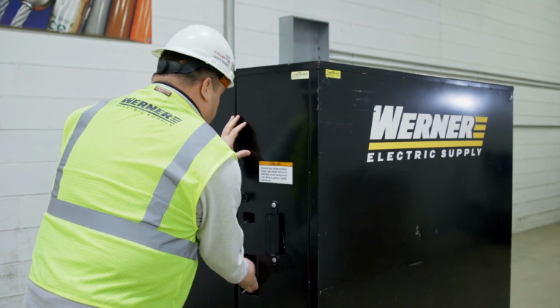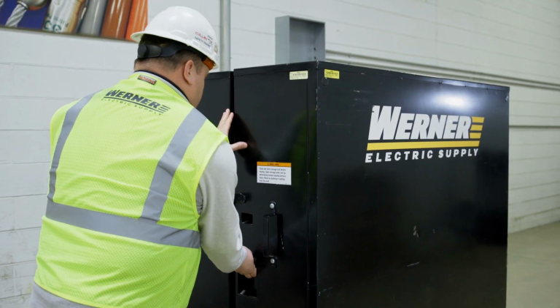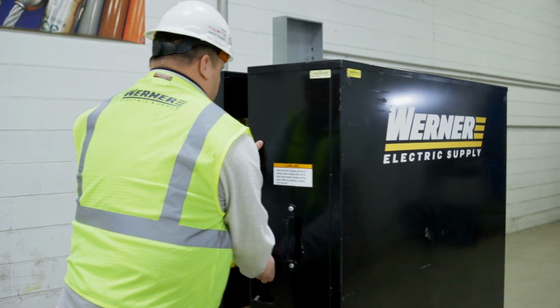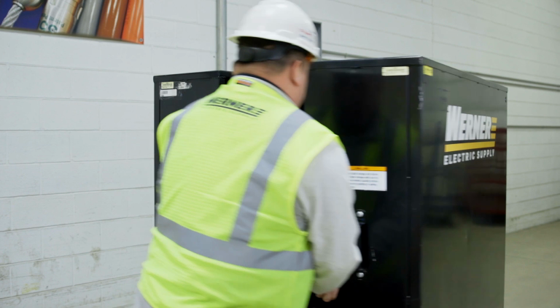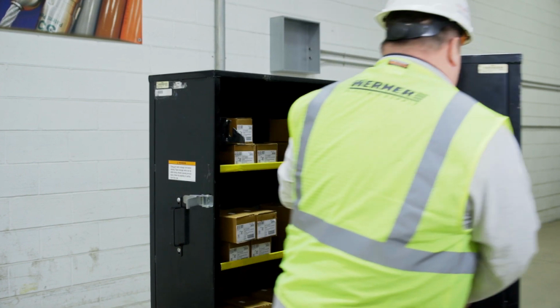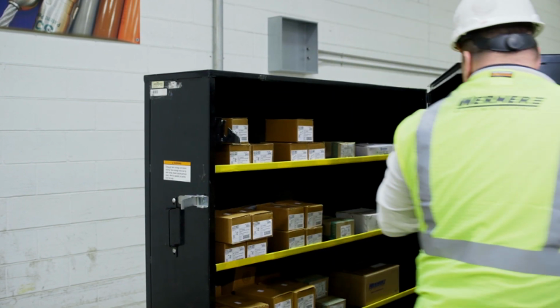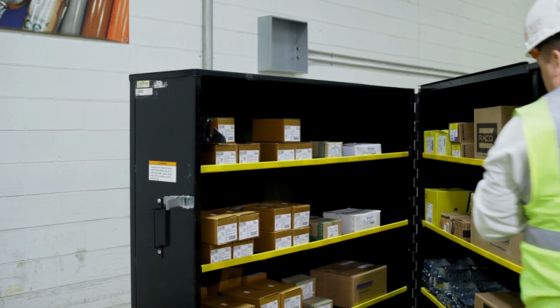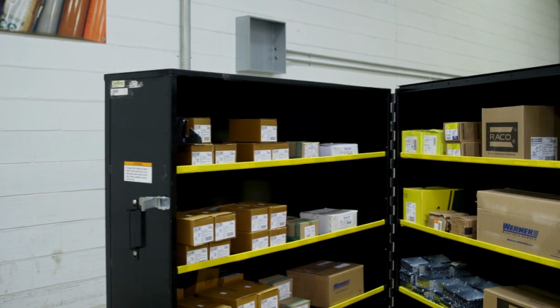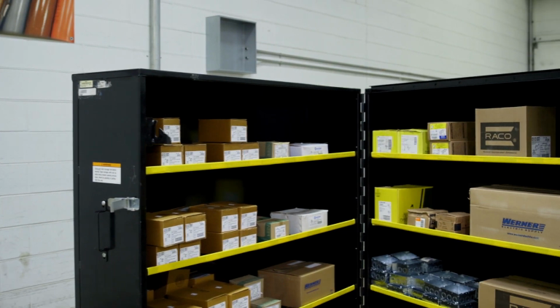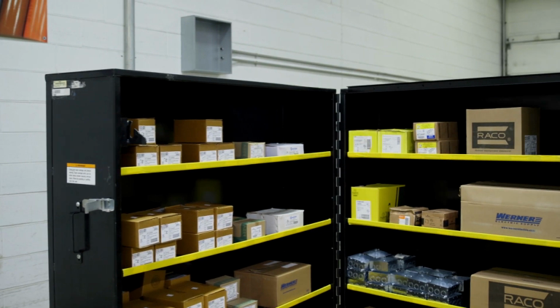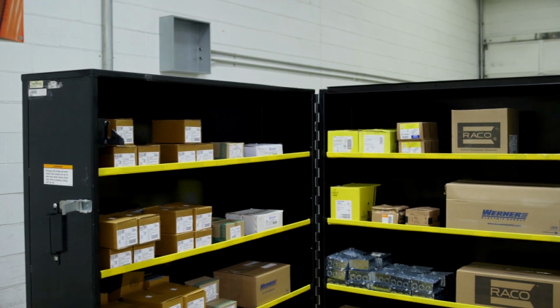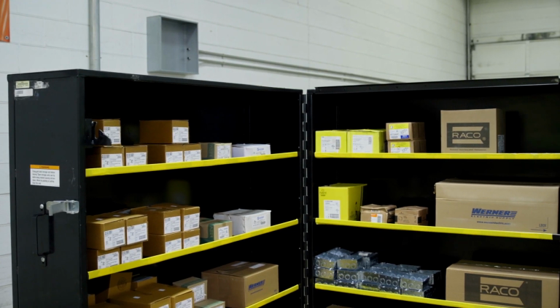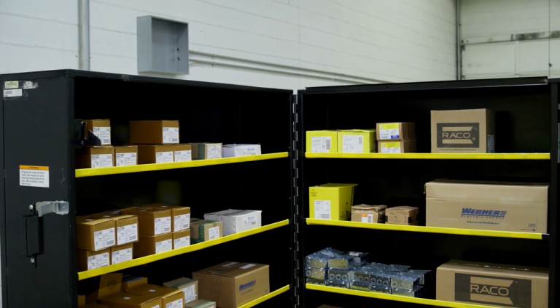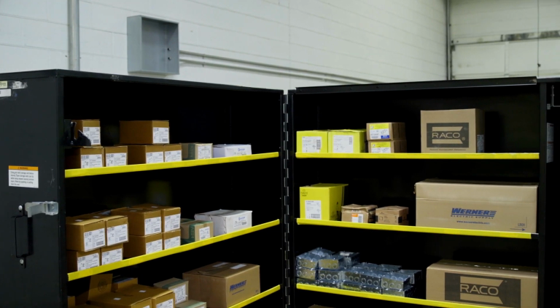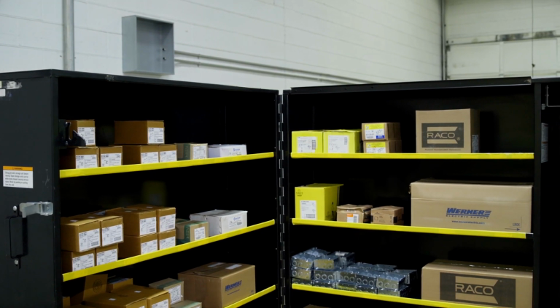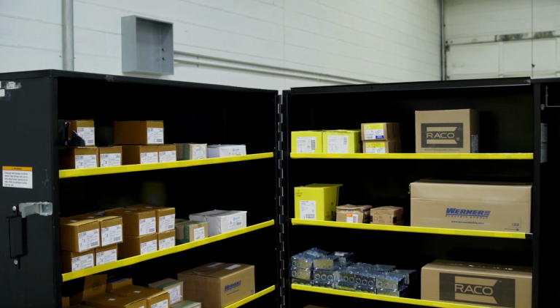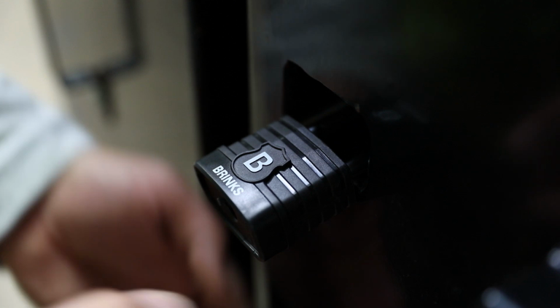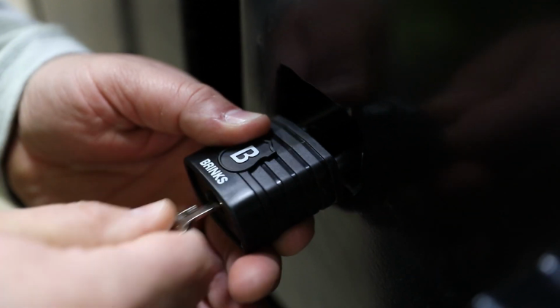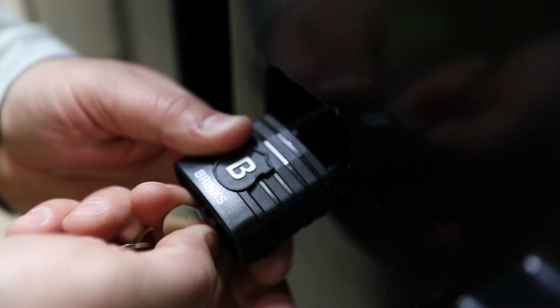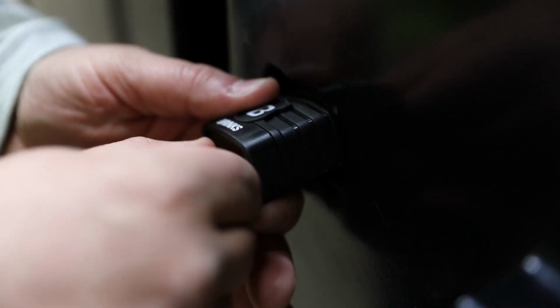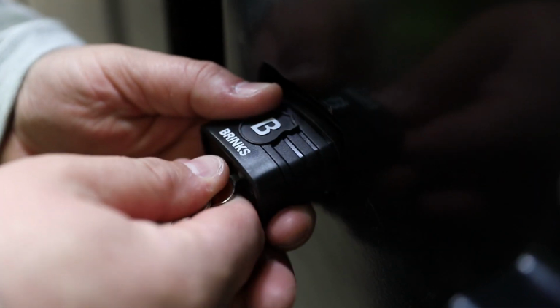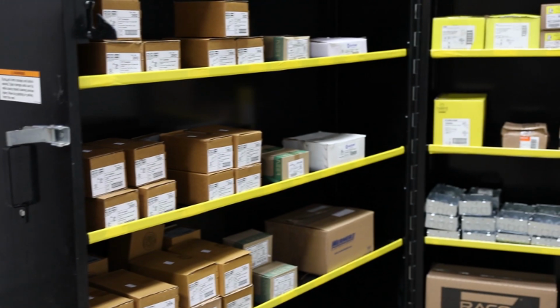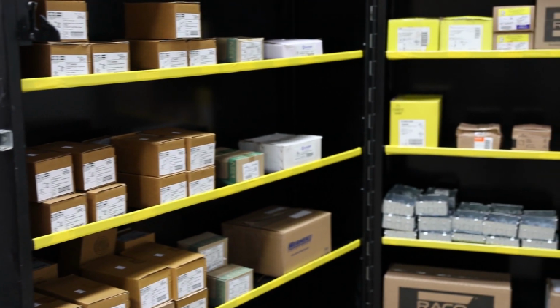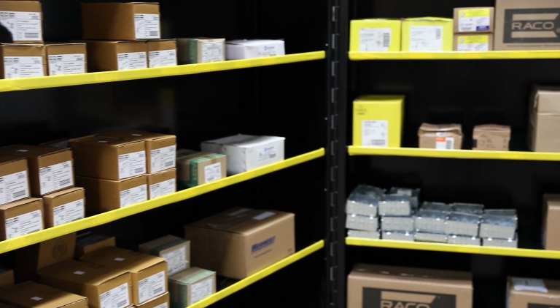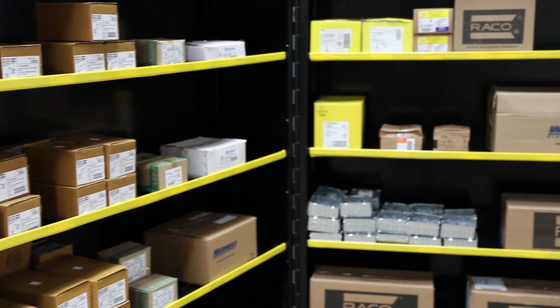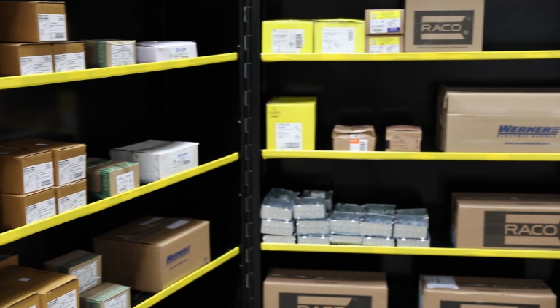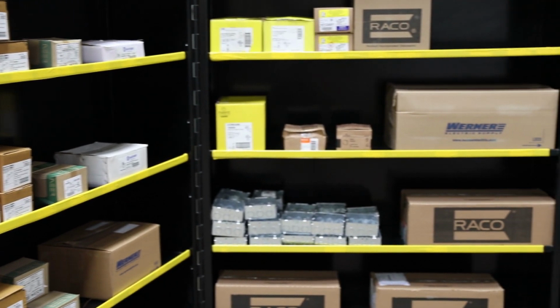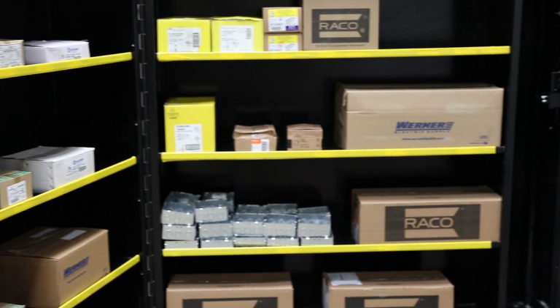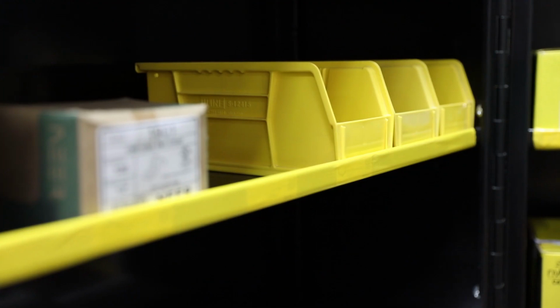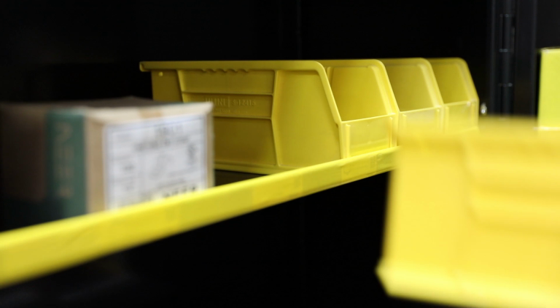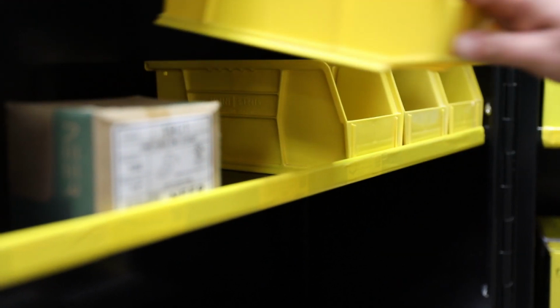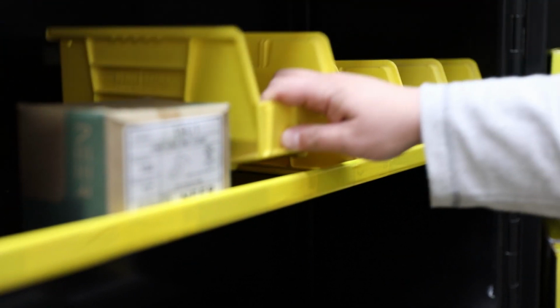A clamshell cart like this one can be rolled into place, opened up, and you have everything you need all nice and organized. It's lockable, holds all types of material, and we can customize it with bins to suit your needs.